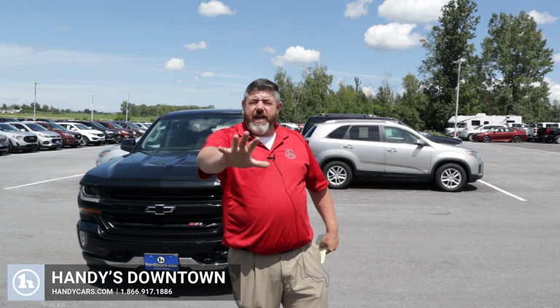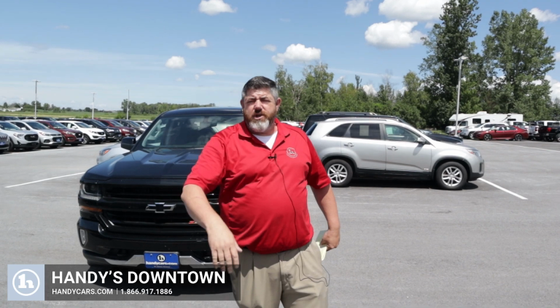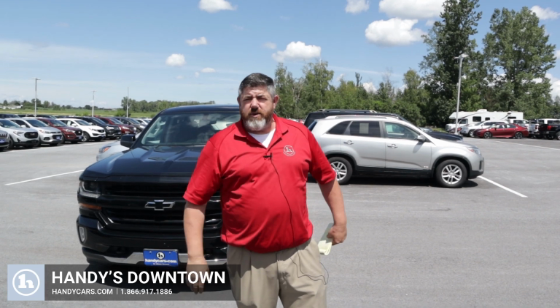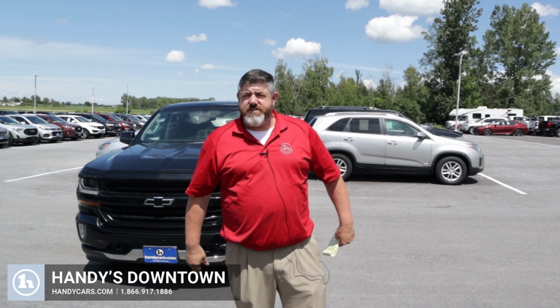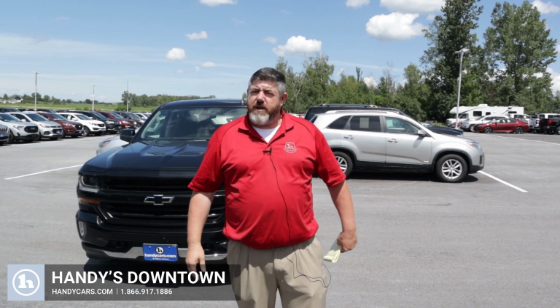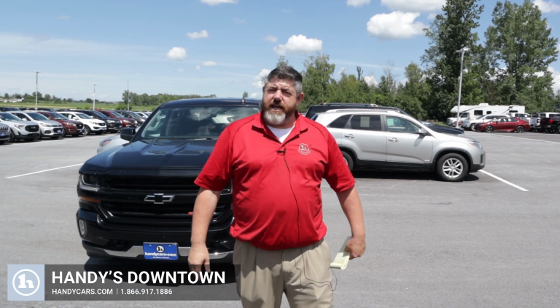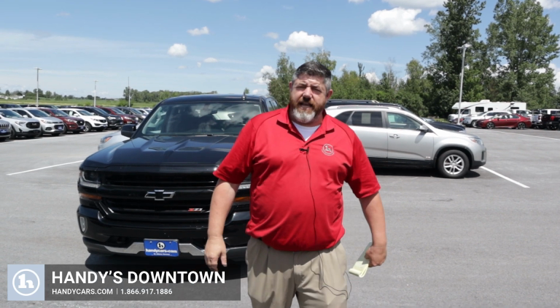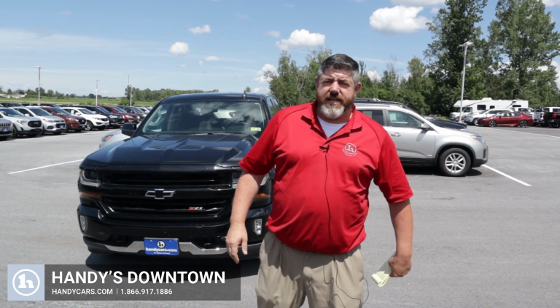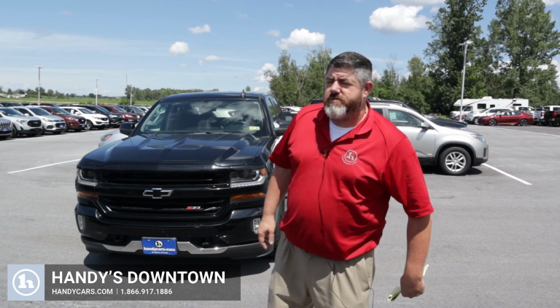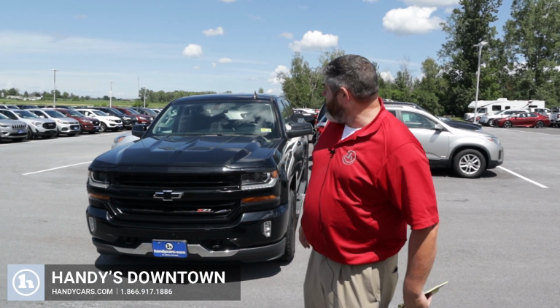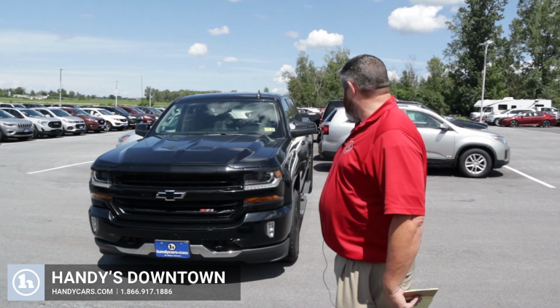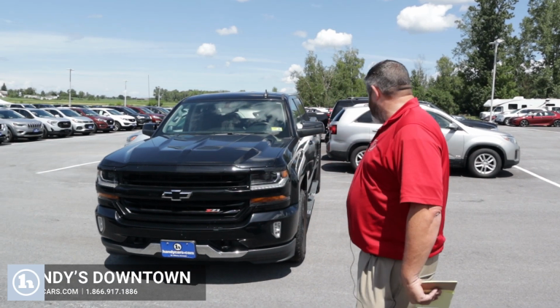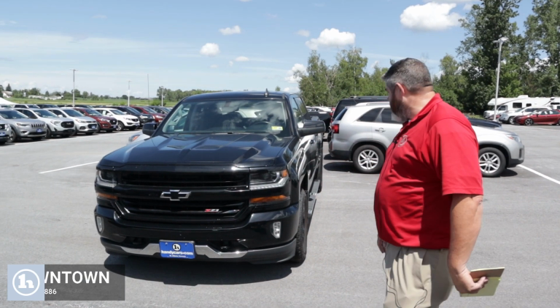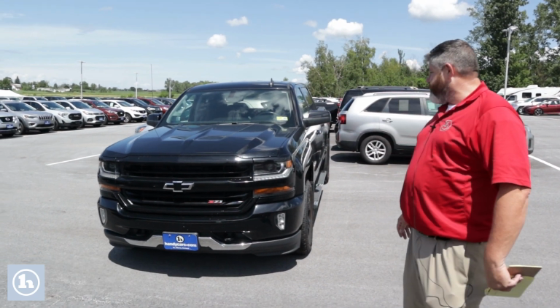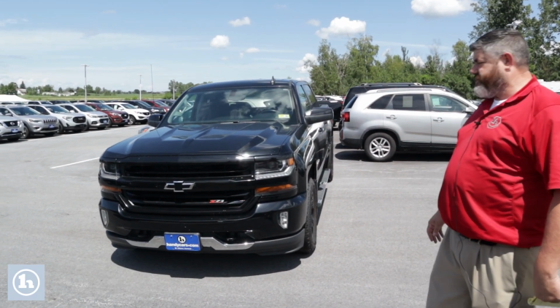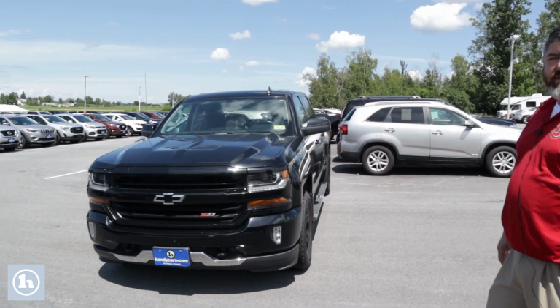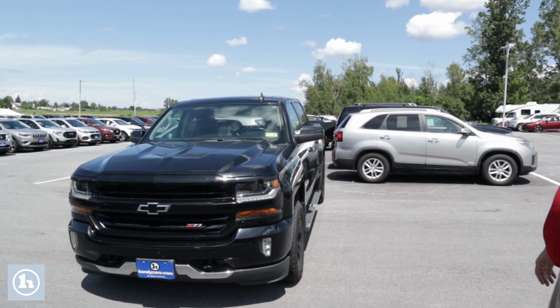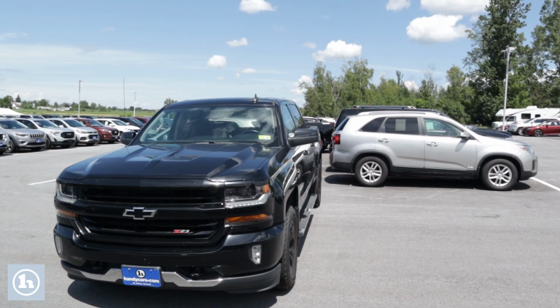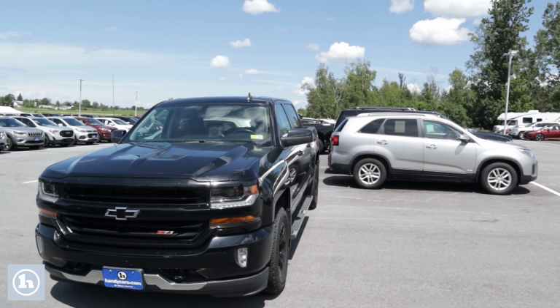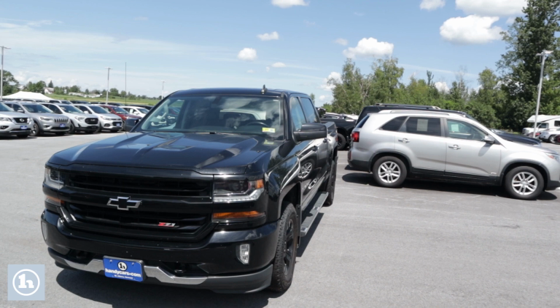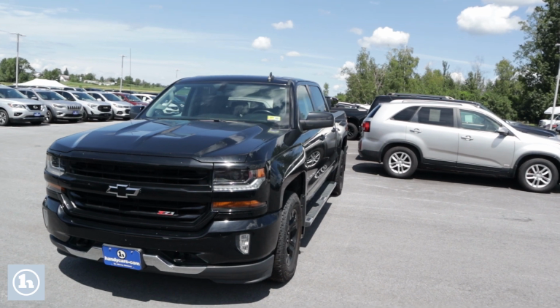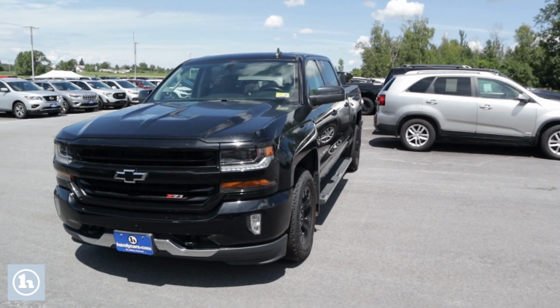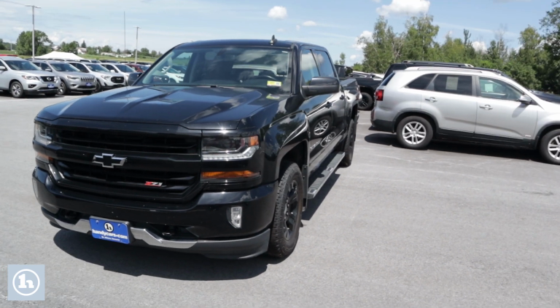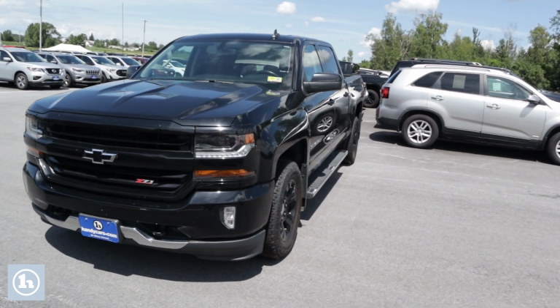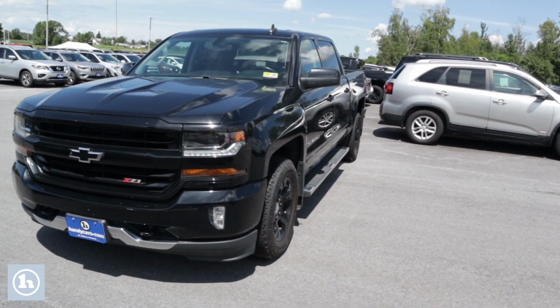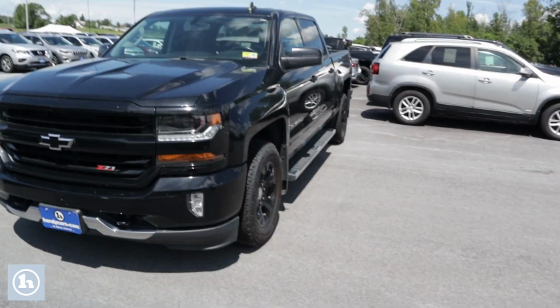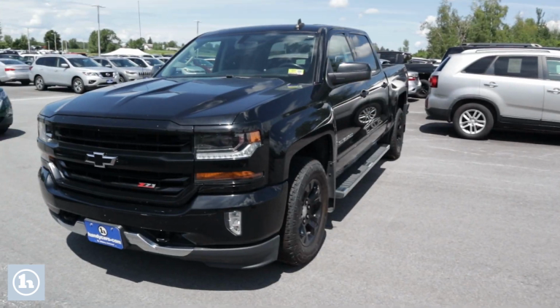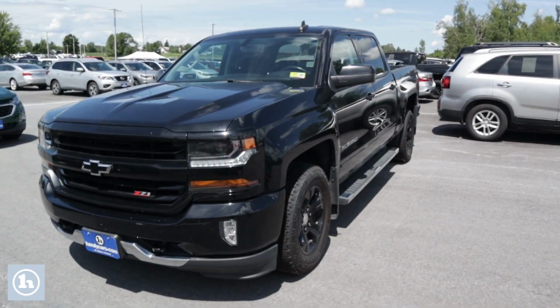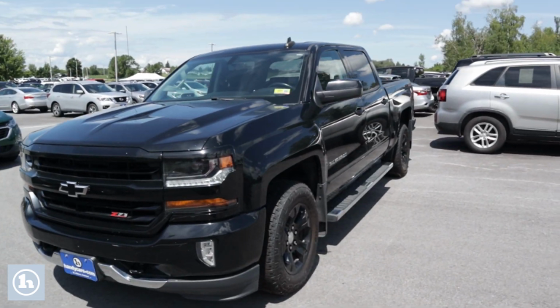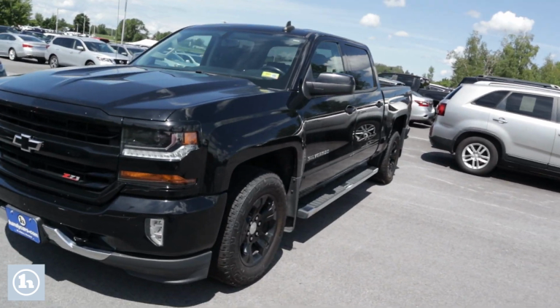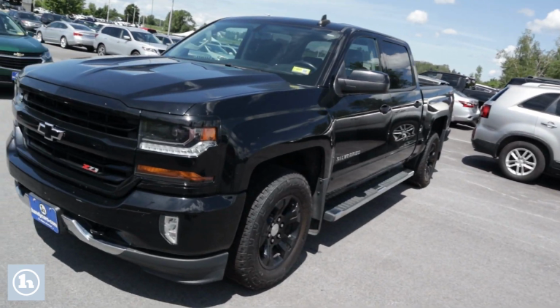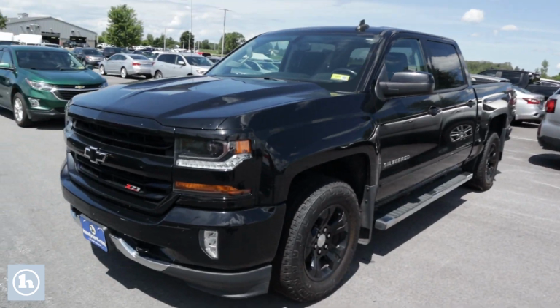How you doing Dakota? This is Chad with Handy's Downtown. Just wanted to make a quick video introducing myself and introducing you to this beautiful 2017 Silverado 1500.